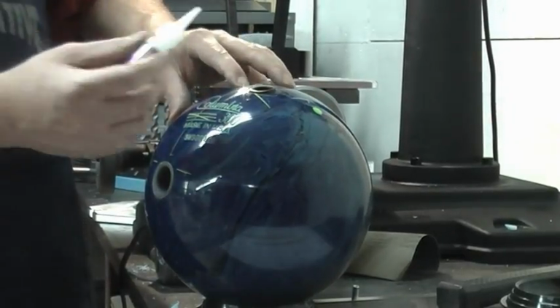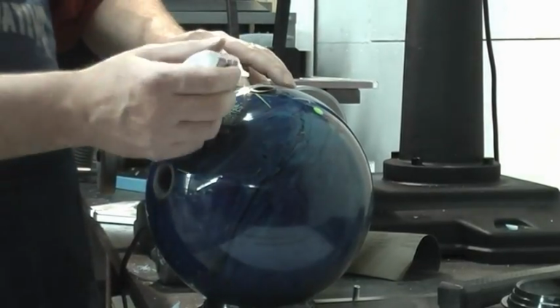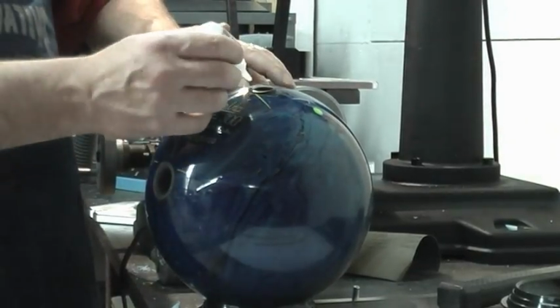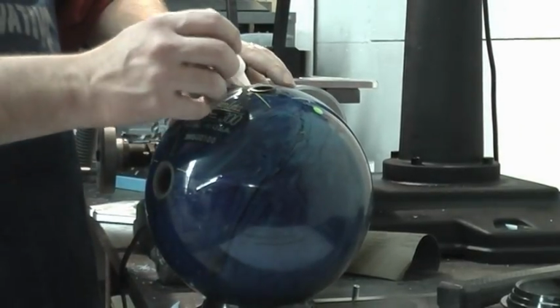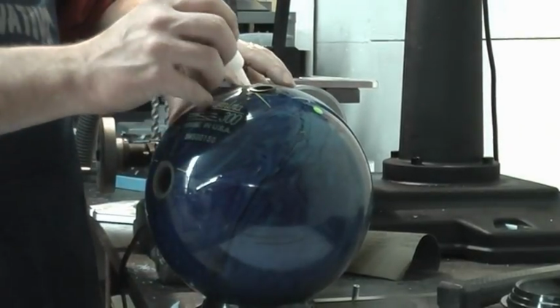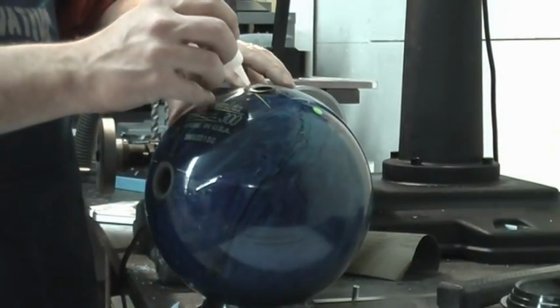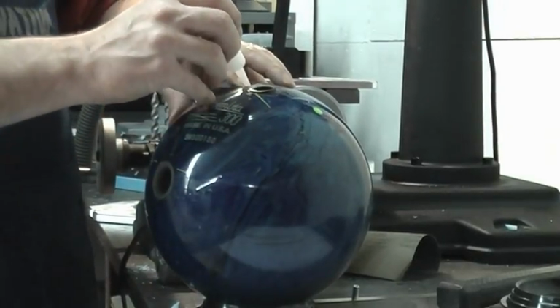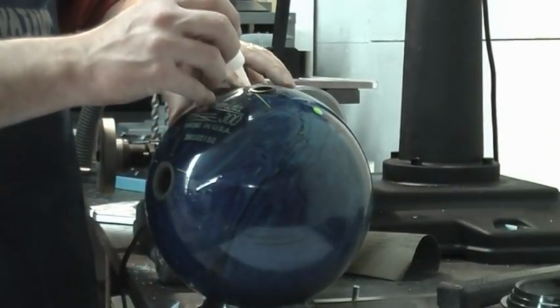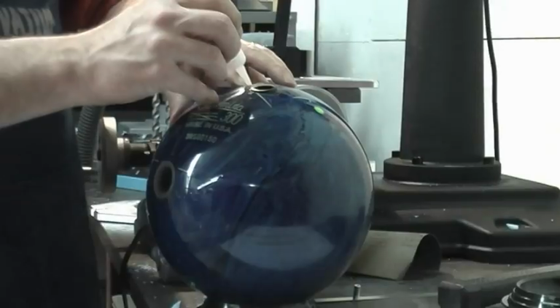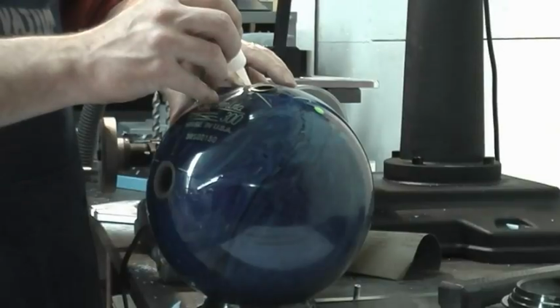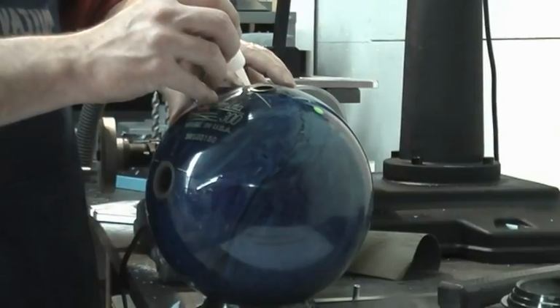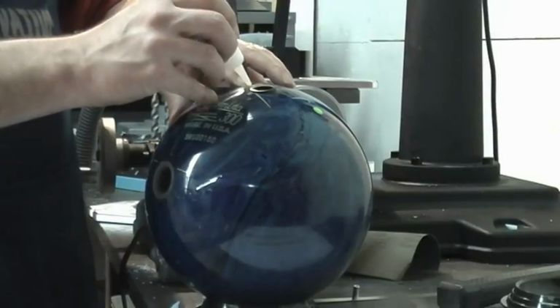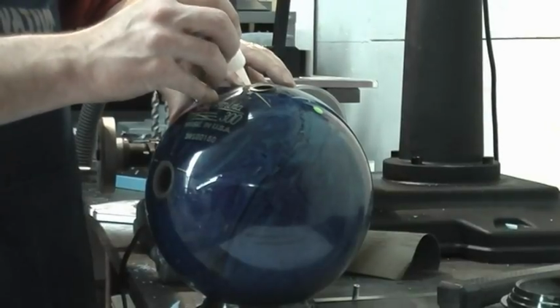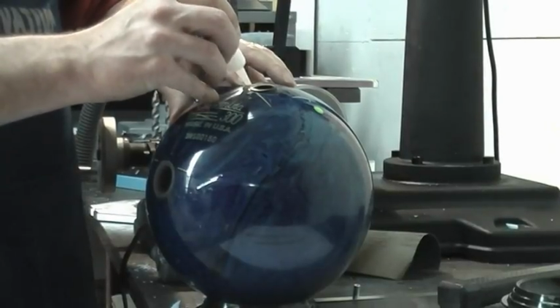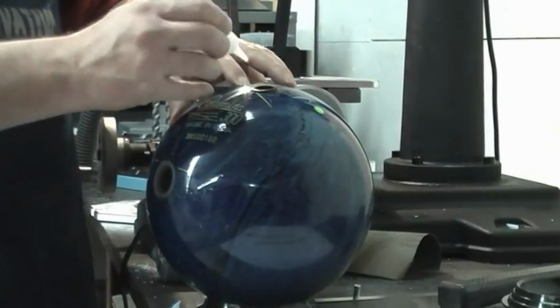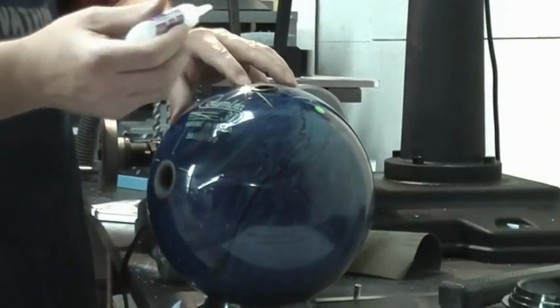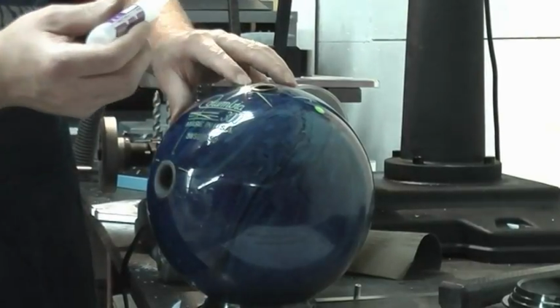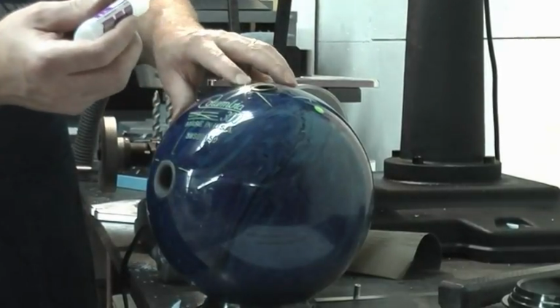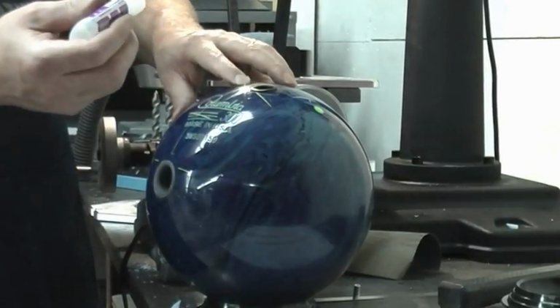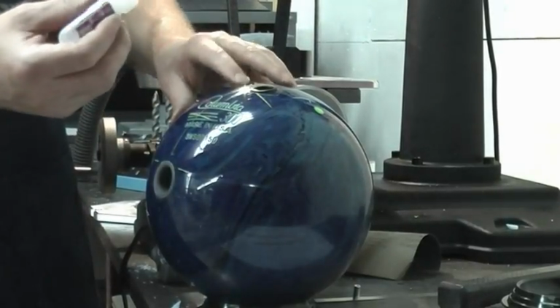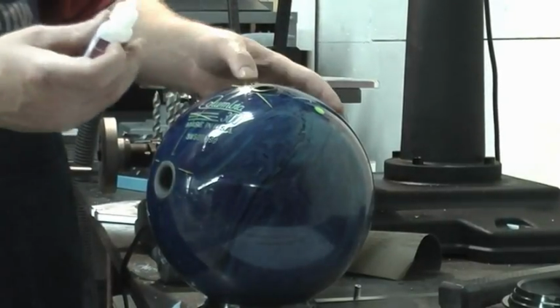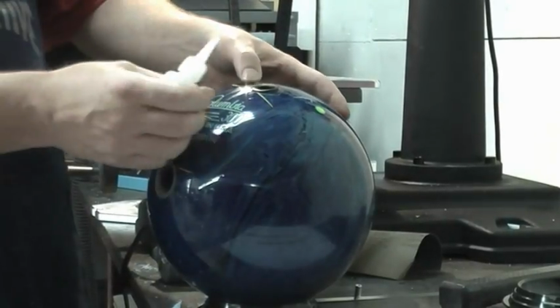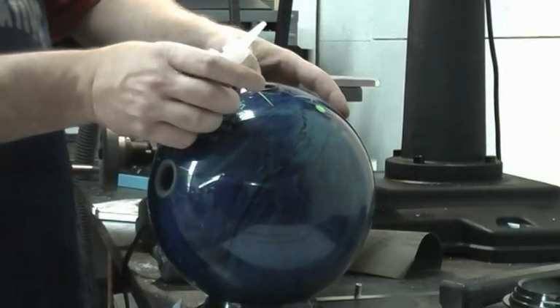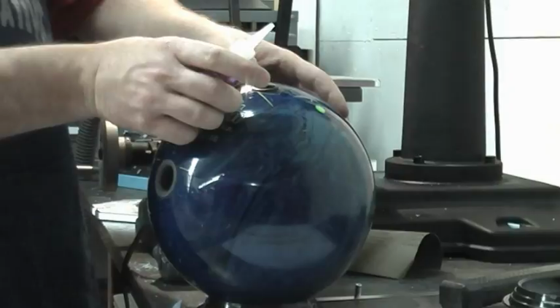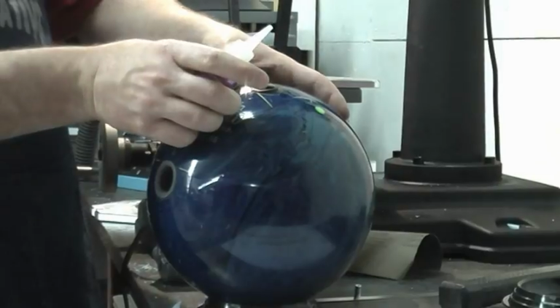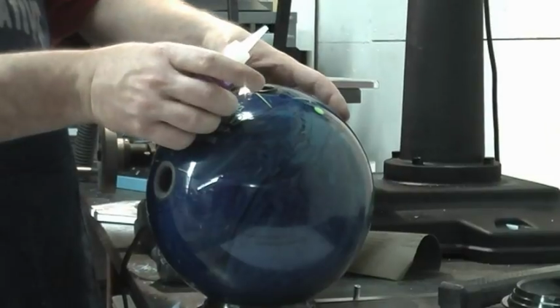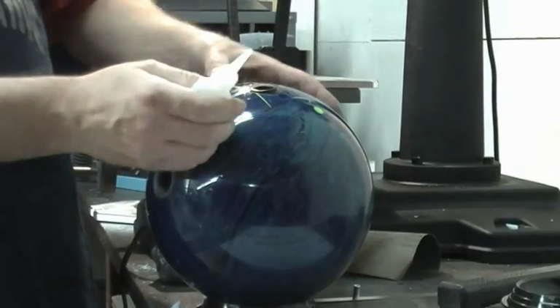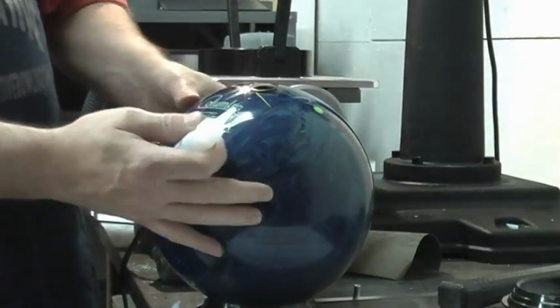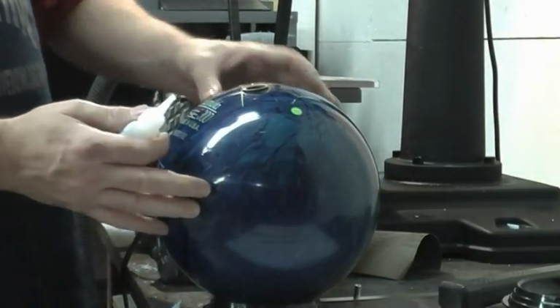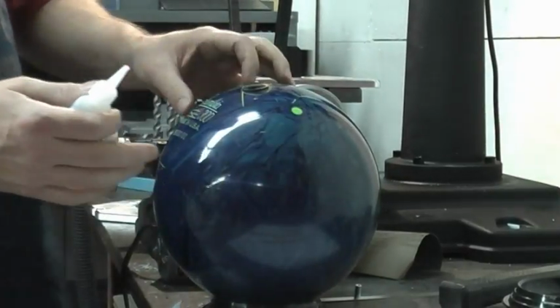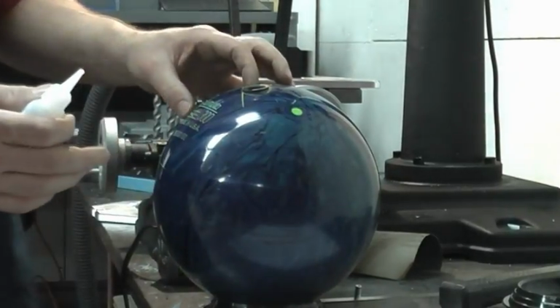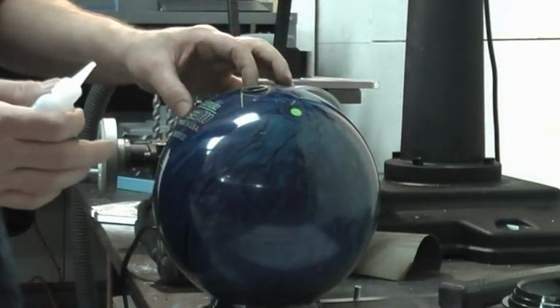Just come back and put one drop of glue on there — one drop. Push that down and just let that set for a second.